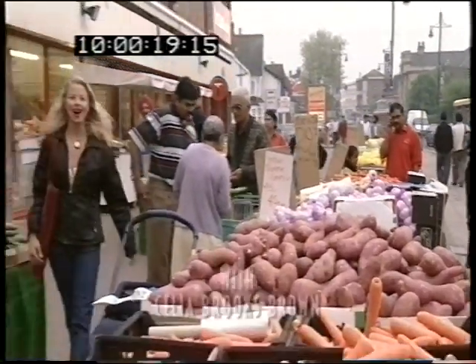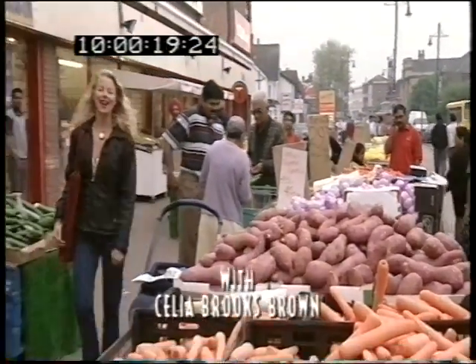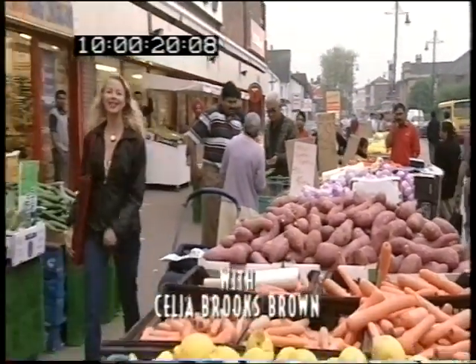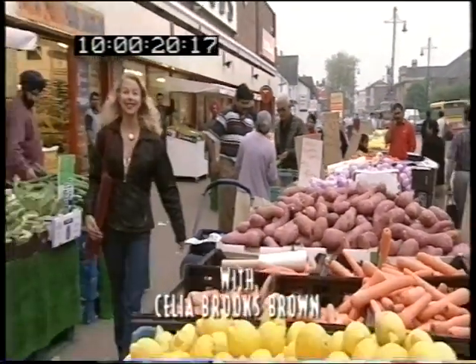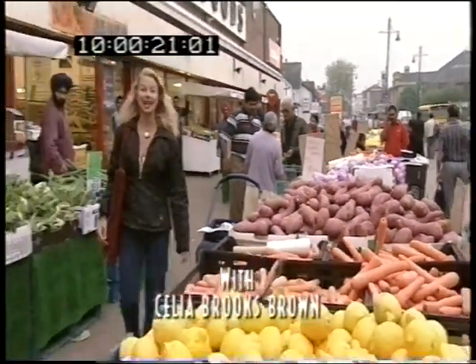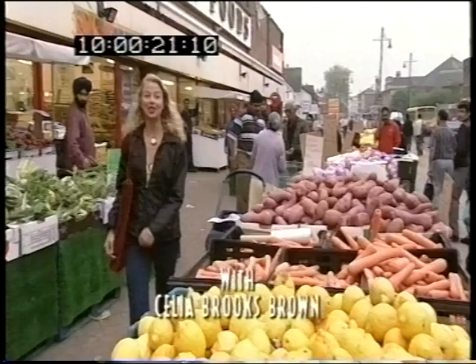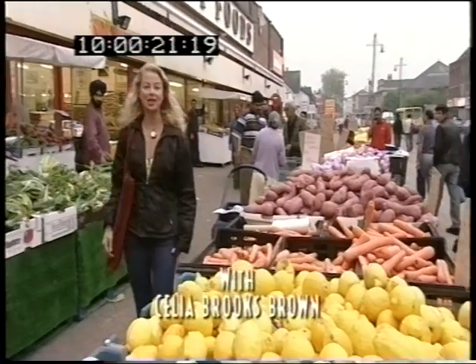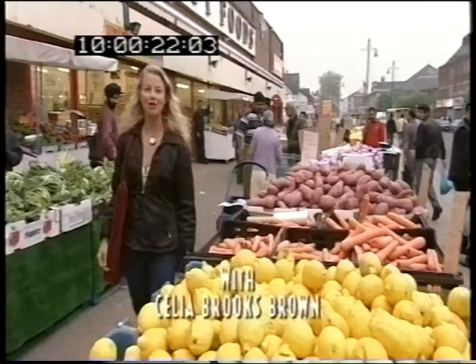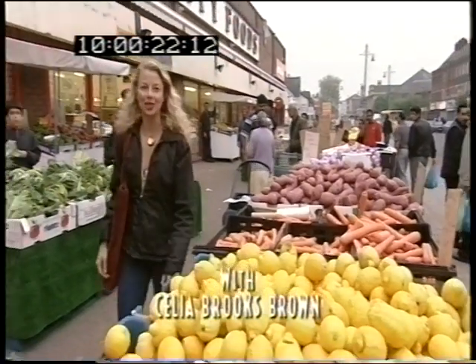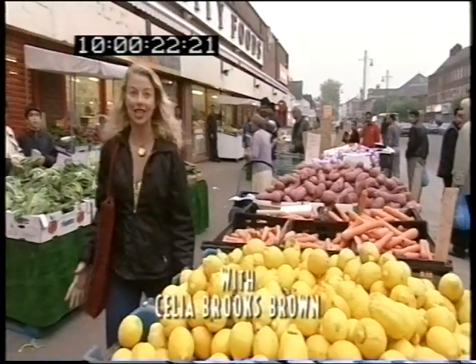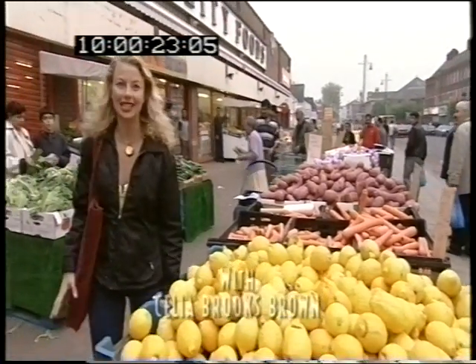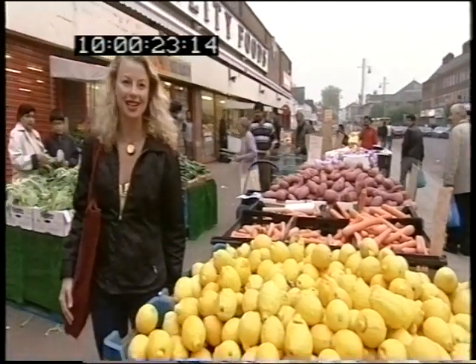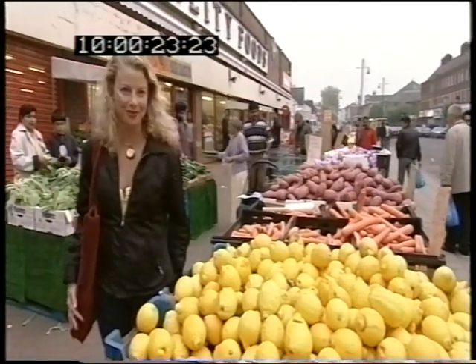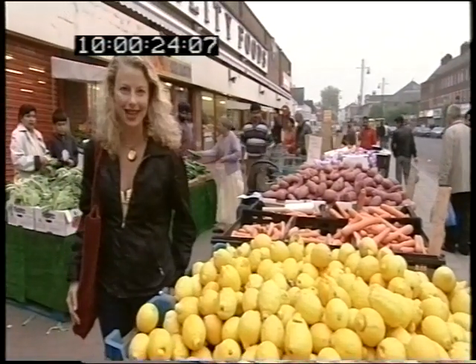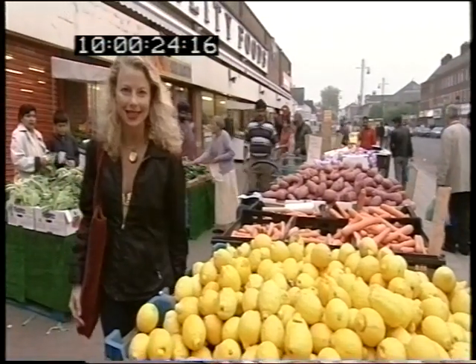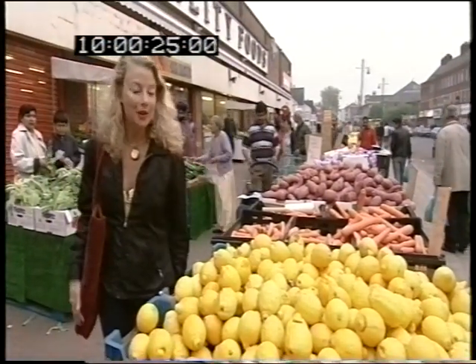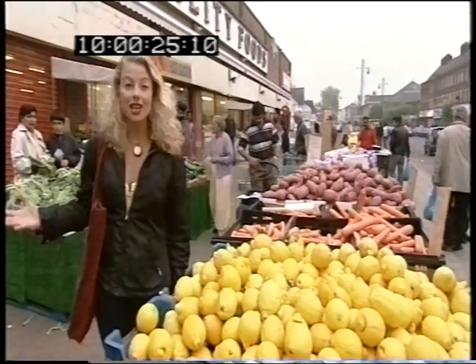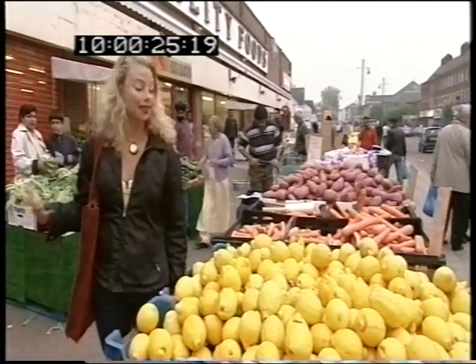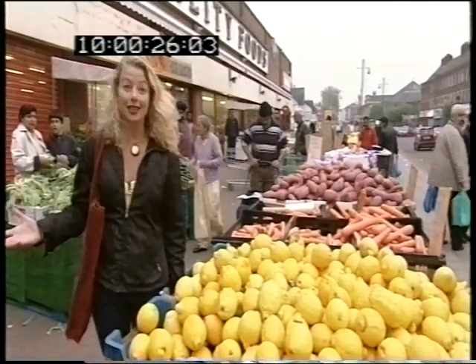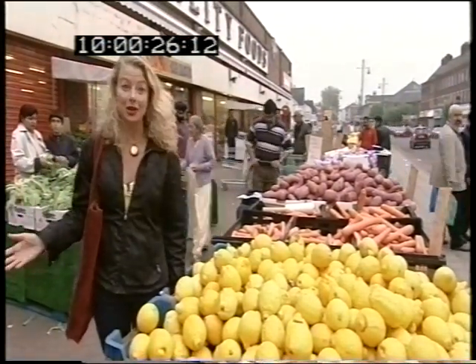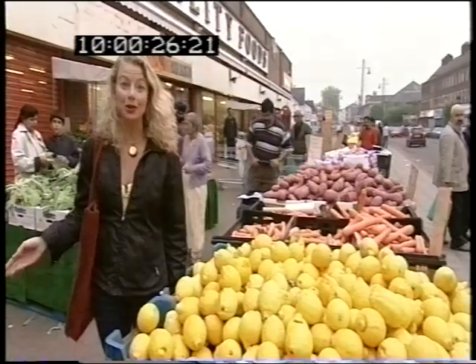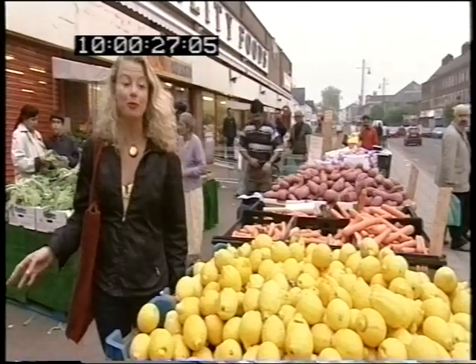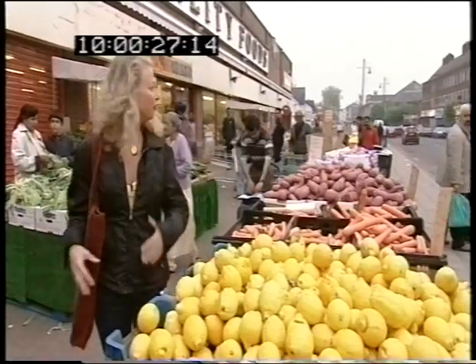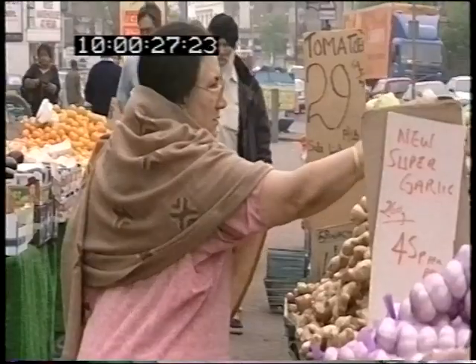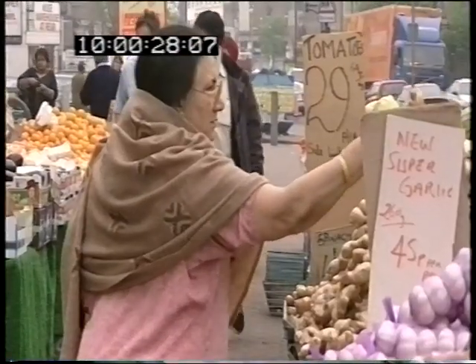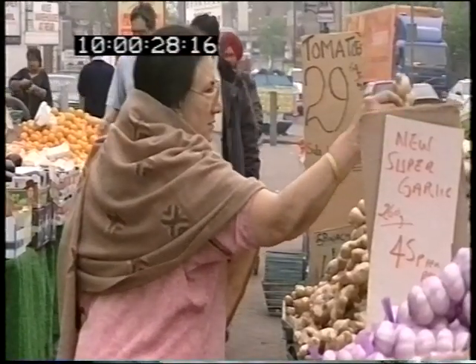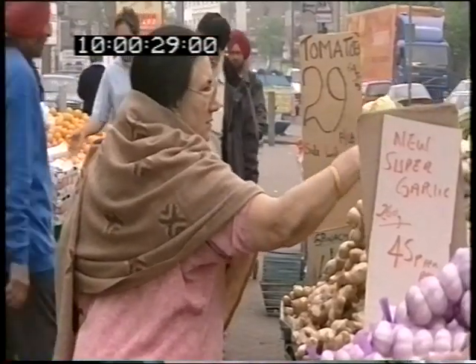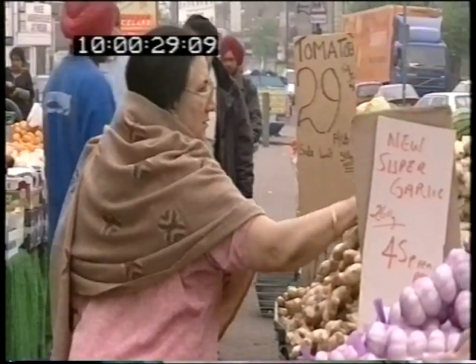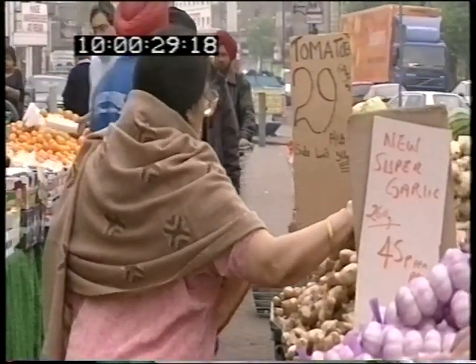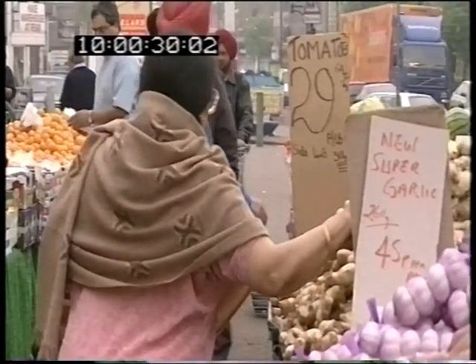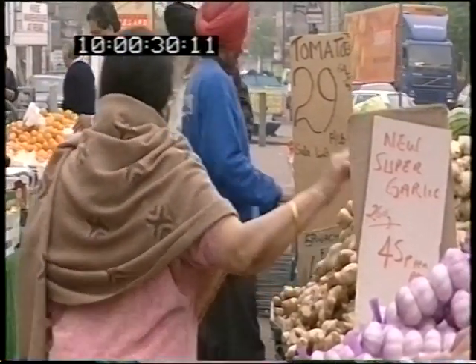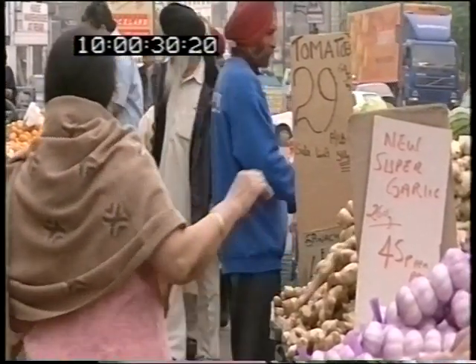Hi, I'm Celia, and today I'm vegging out in Southall, which is such an exciting and vibrant place. Many Asians in London consider it their spiritual home, but you'll find wonderful markets like this all over the UK where there's an ethnic concentration.